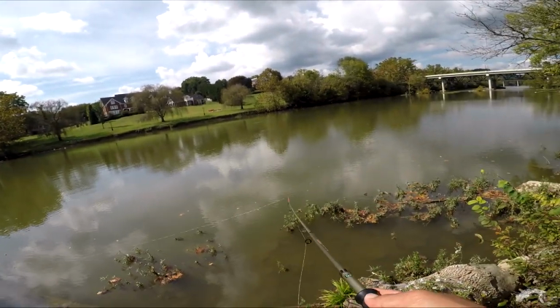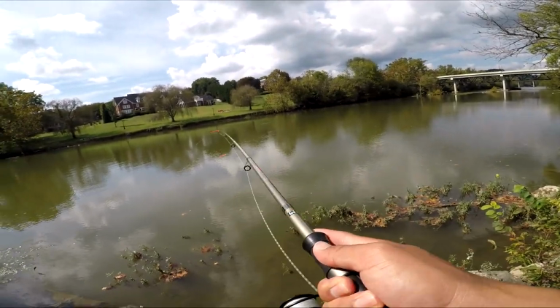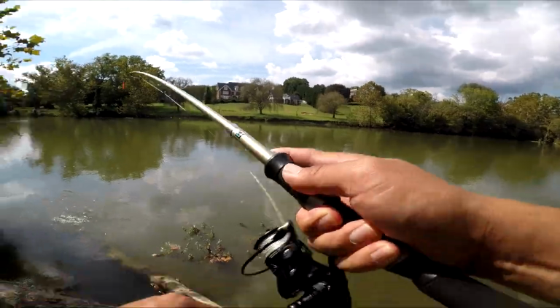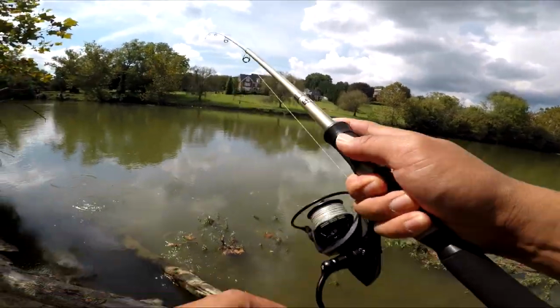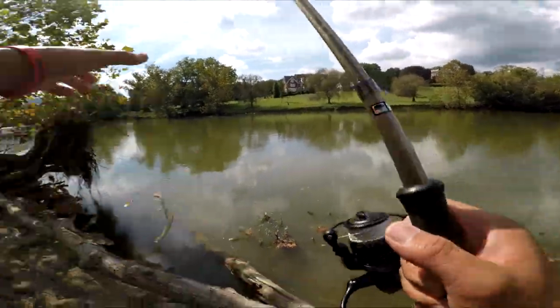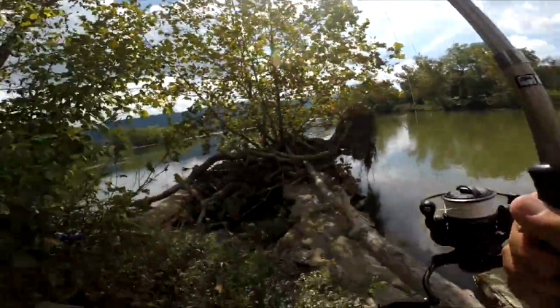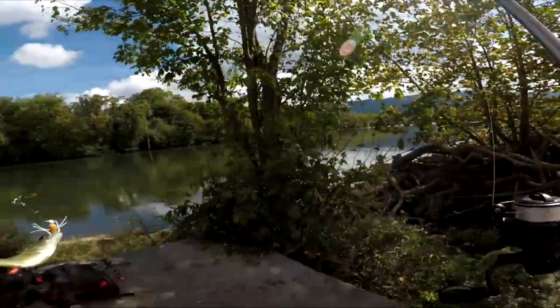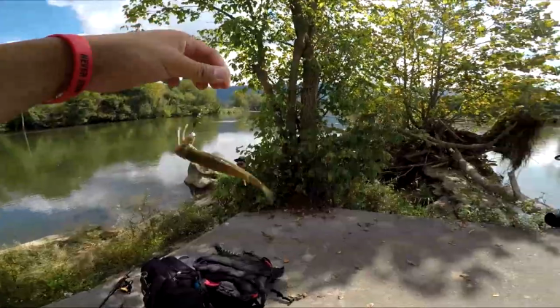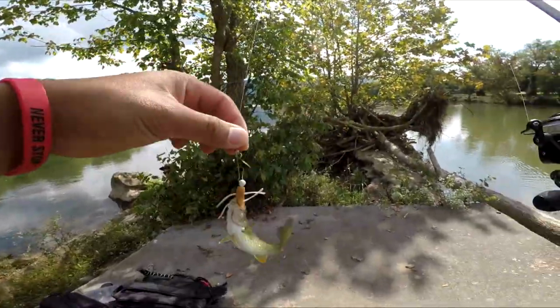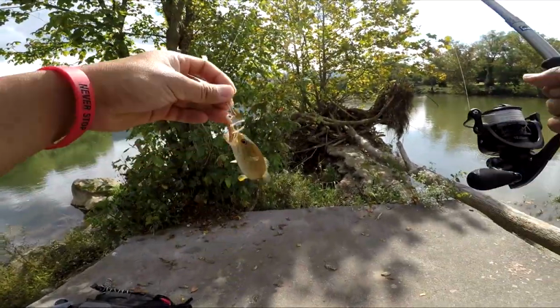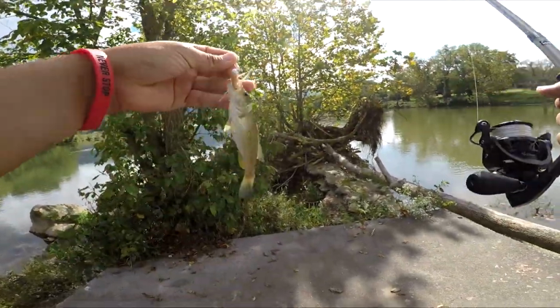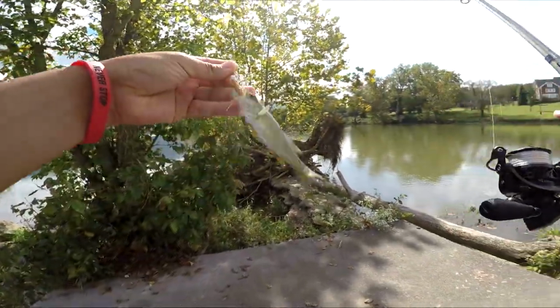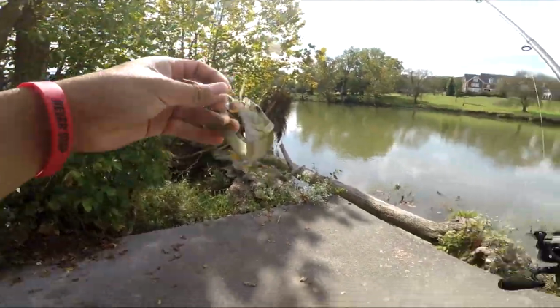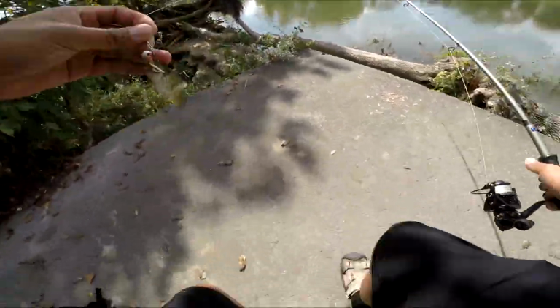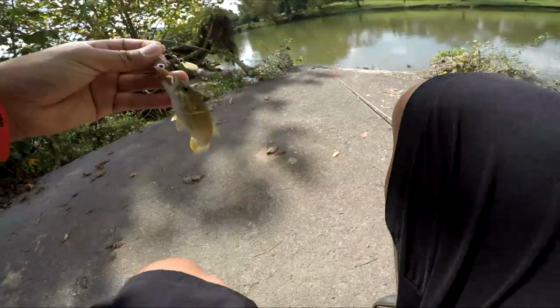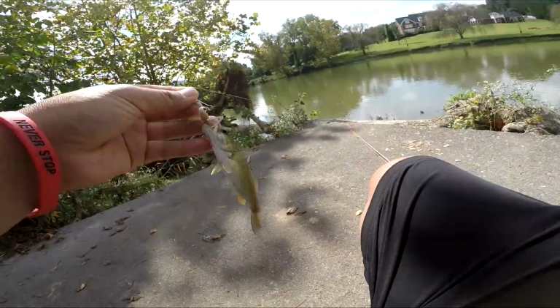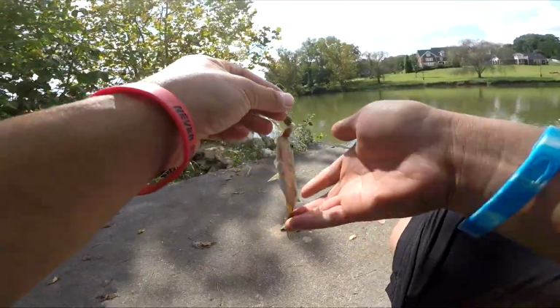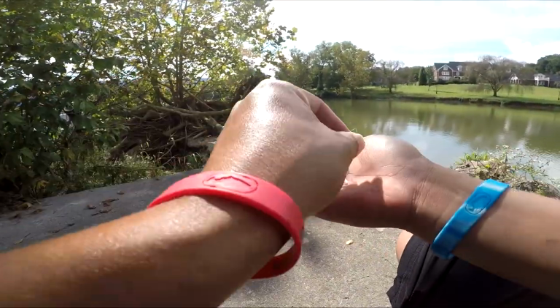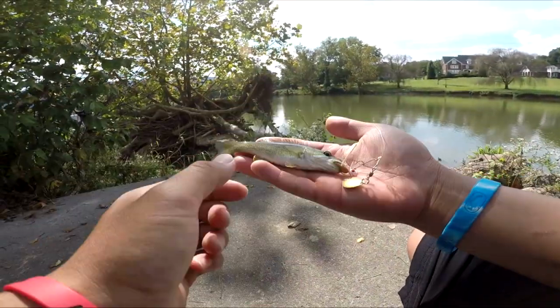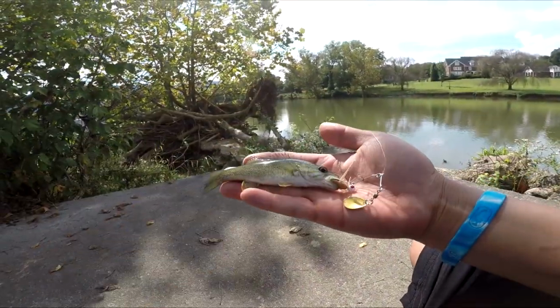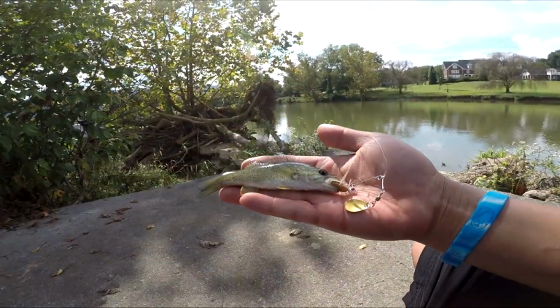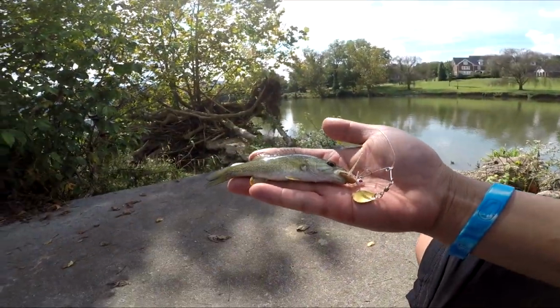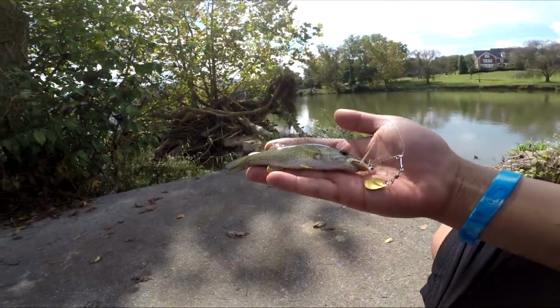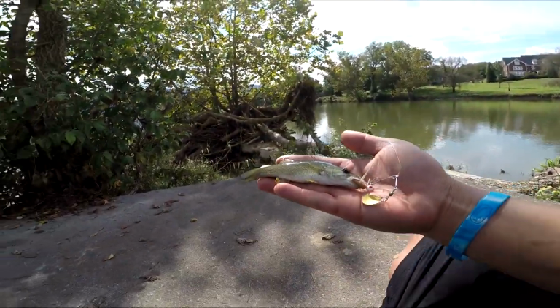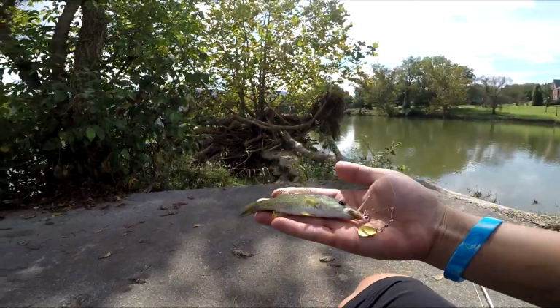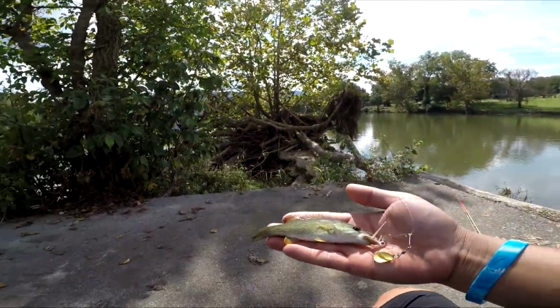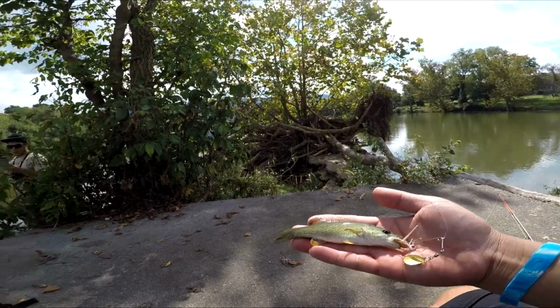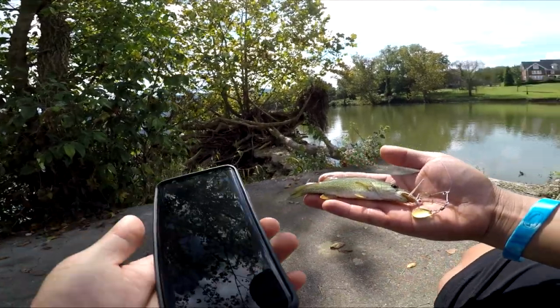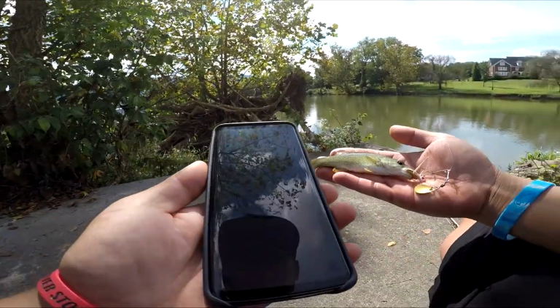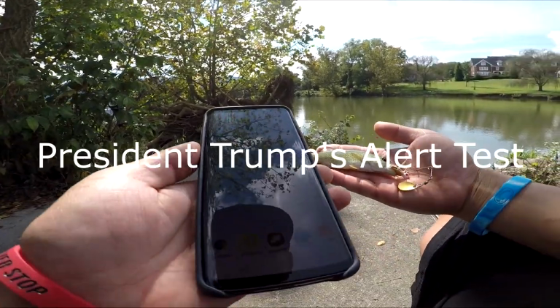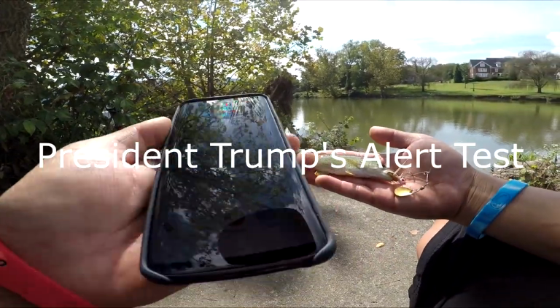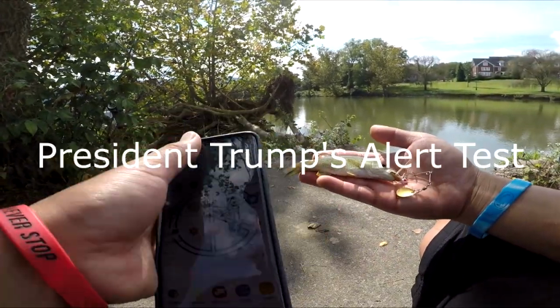Got him! Let's go! What kind of fish is this? I think we're just micro fishing. Oh — we got an amber alert, guys.